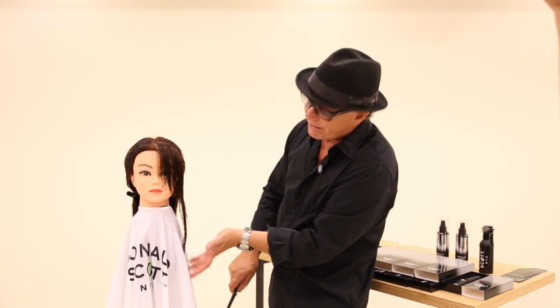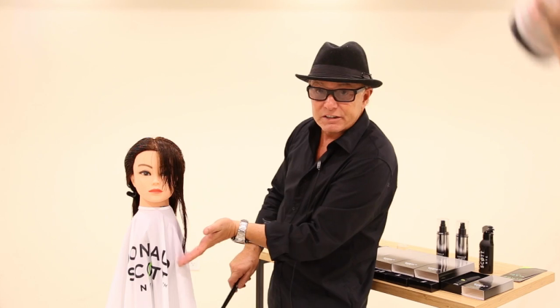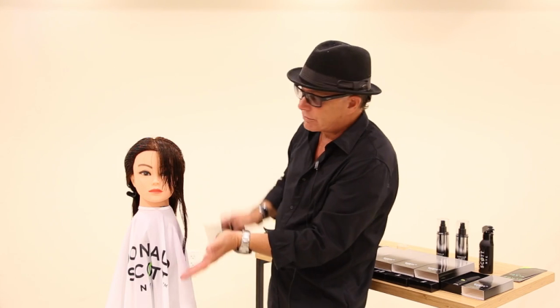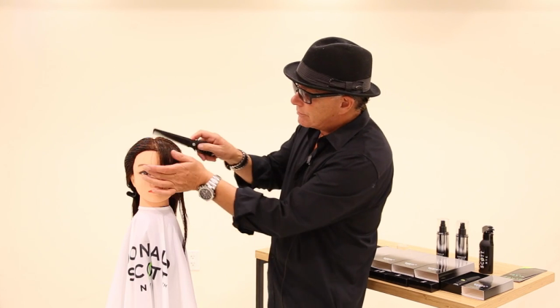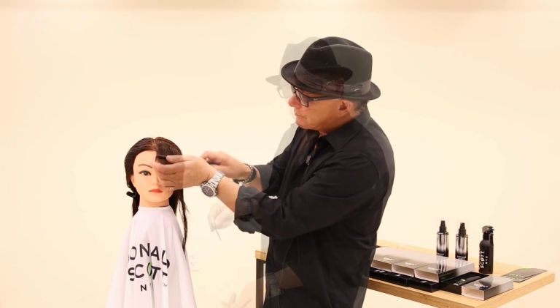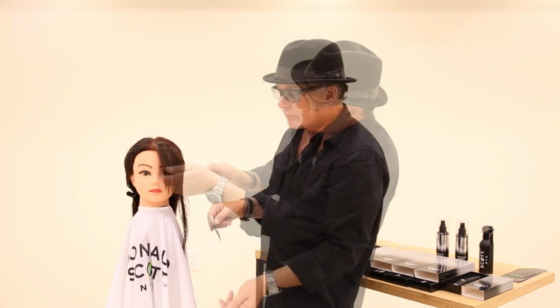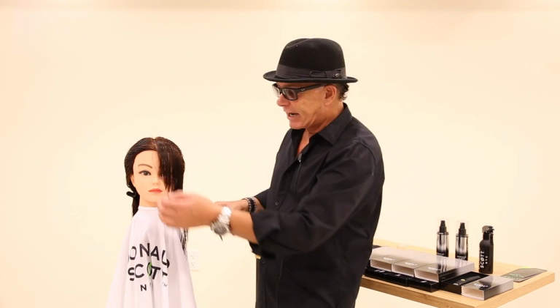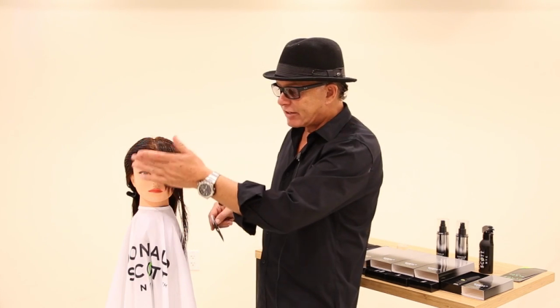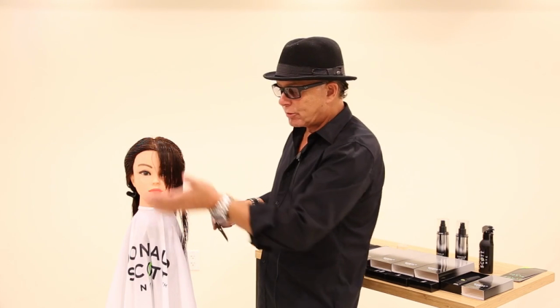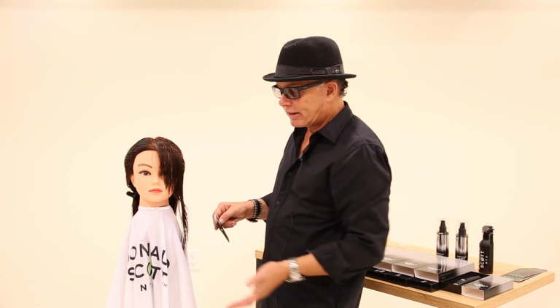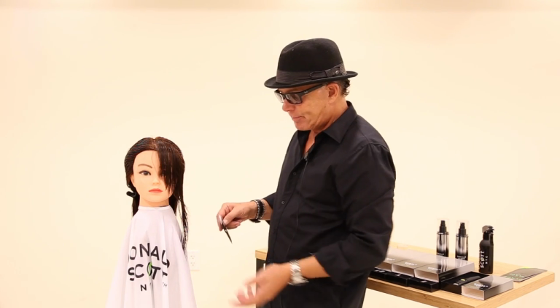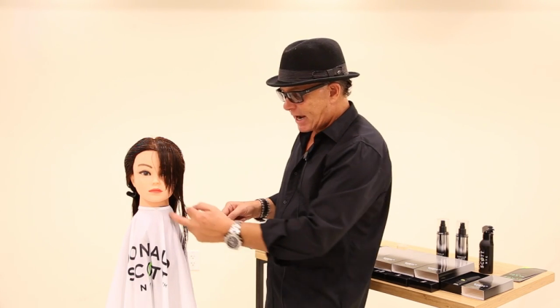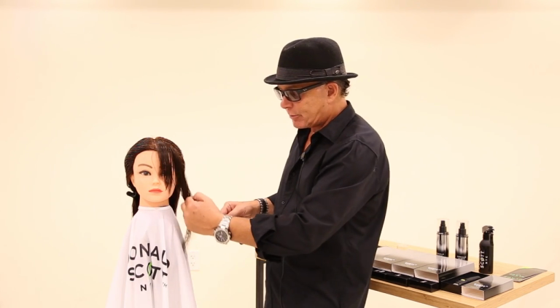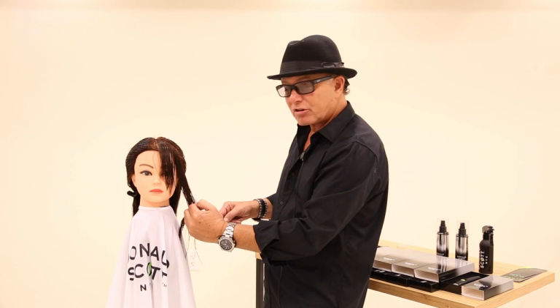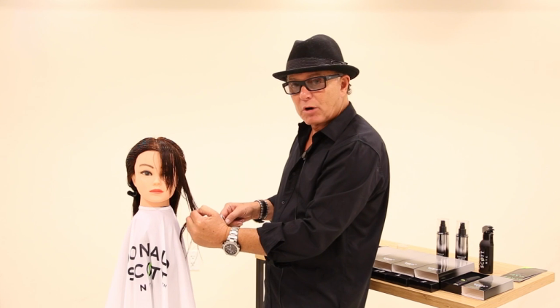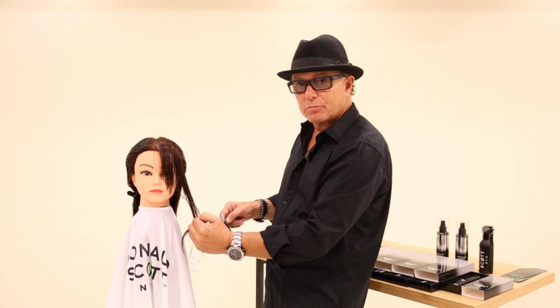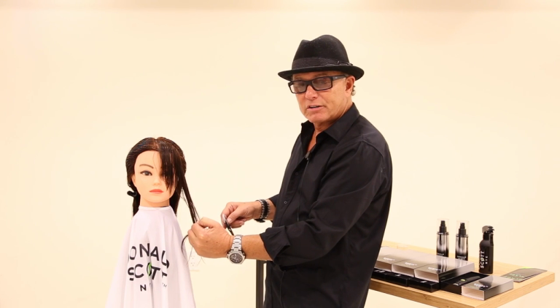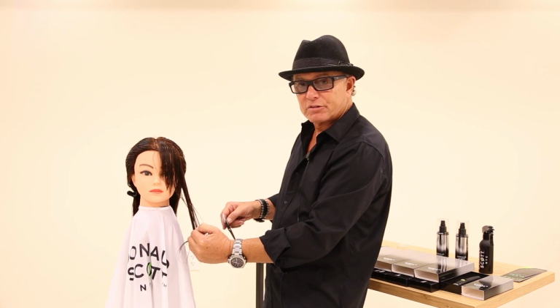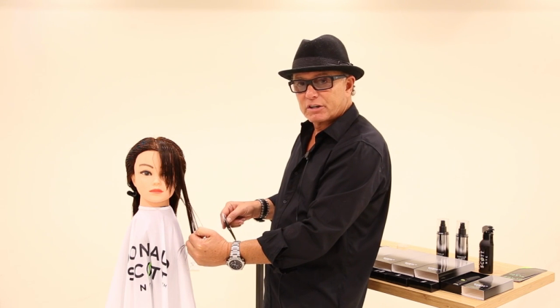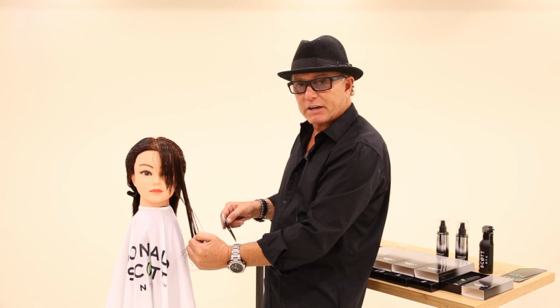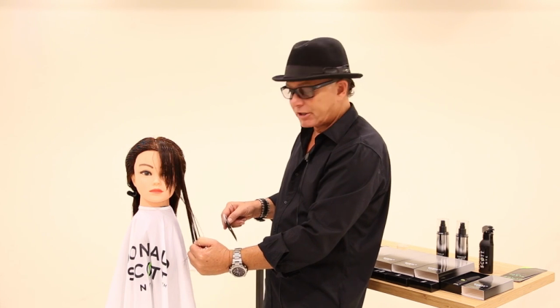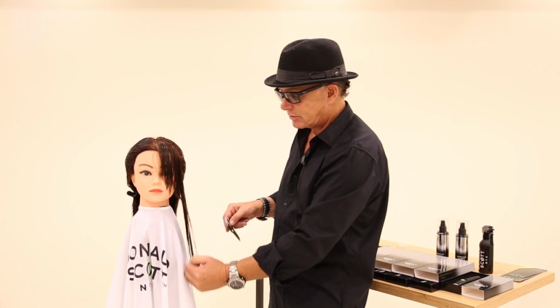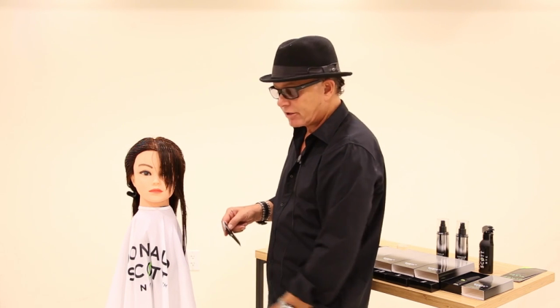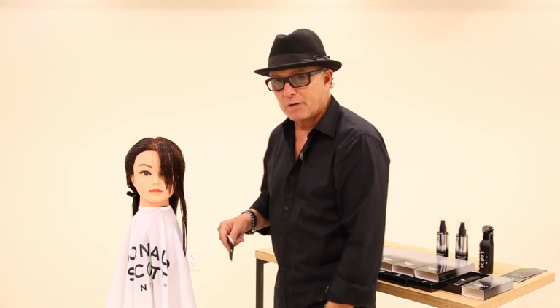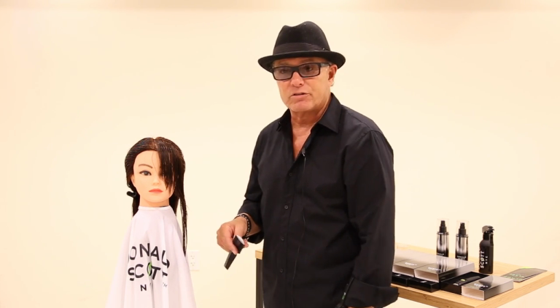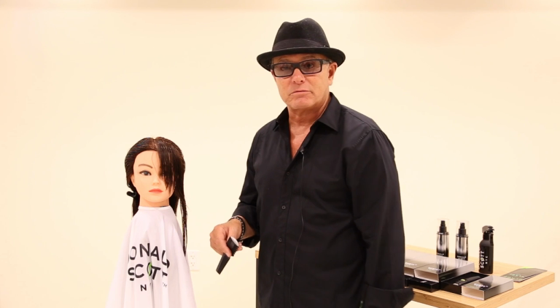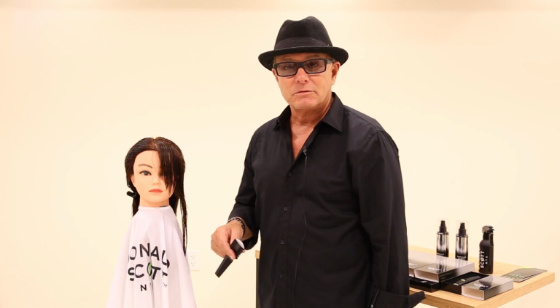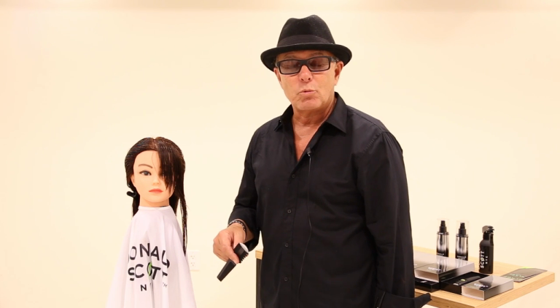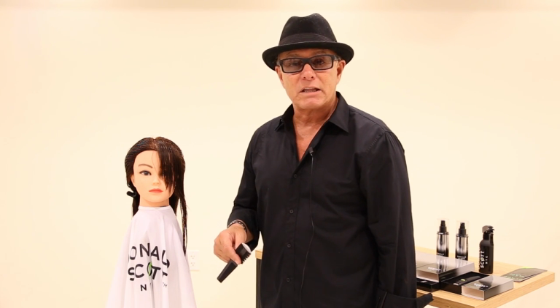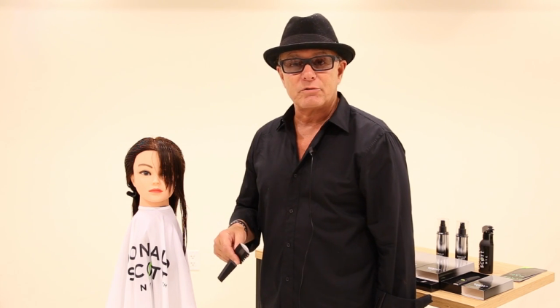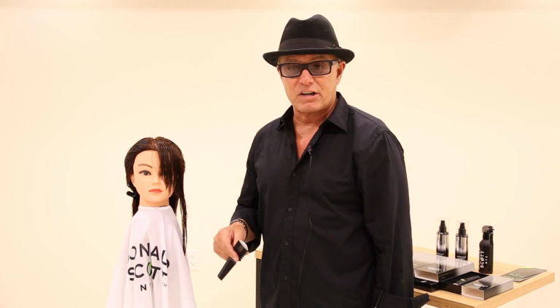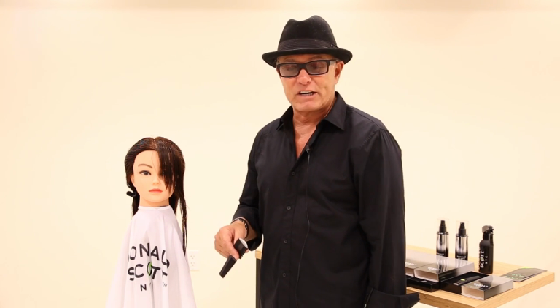Very easy to do. Thank you guys. I hope you enjoyed this tip. Keep going and just keep watching some more of our tips and tricks that we have for you. Thank you. I'm Donald Scott with Free Salon Education.